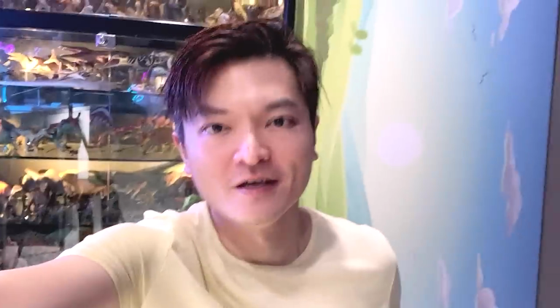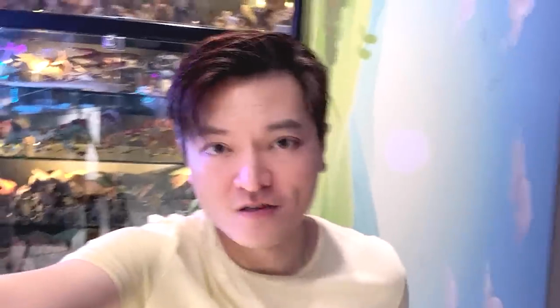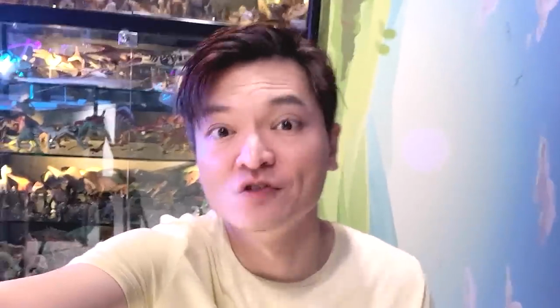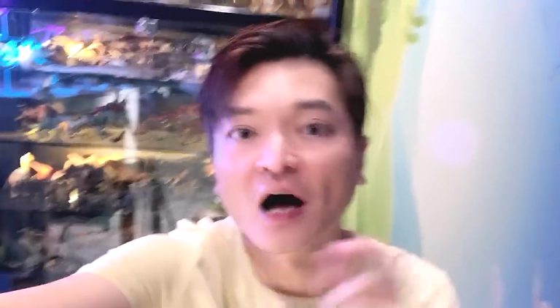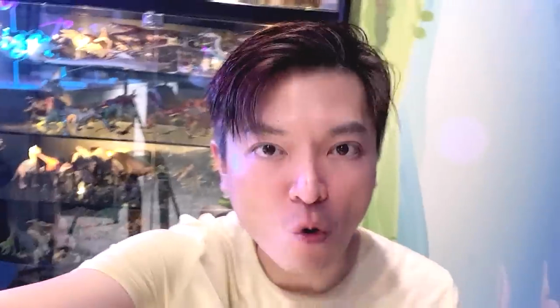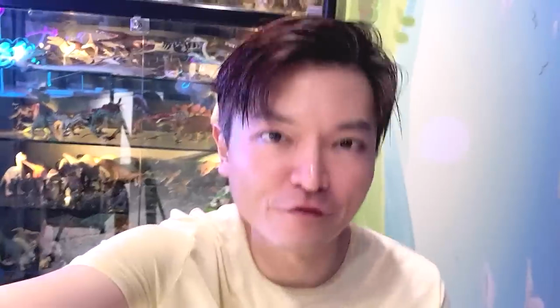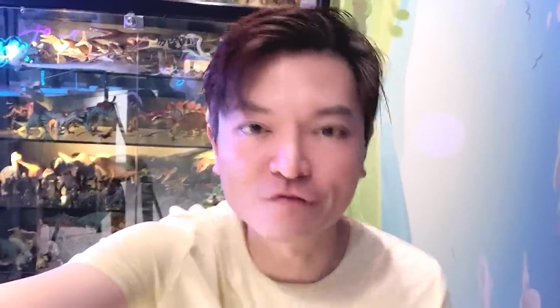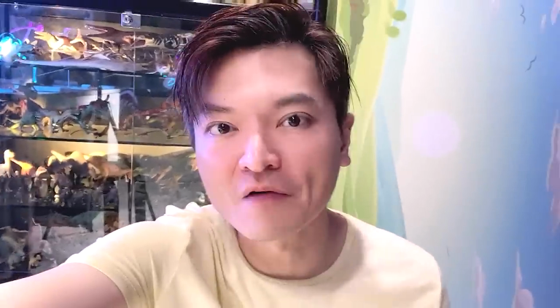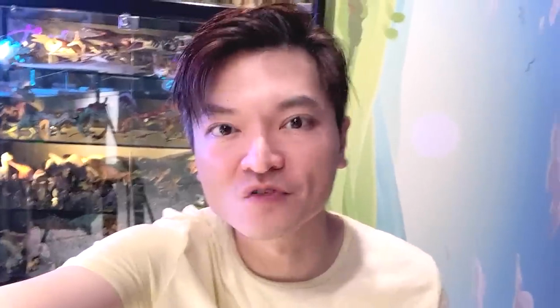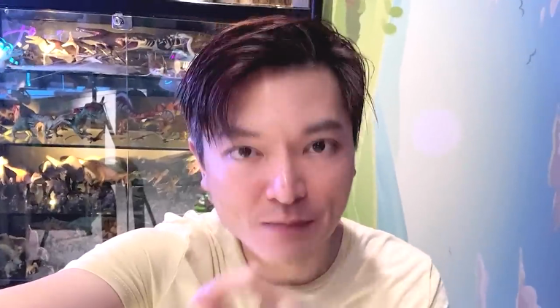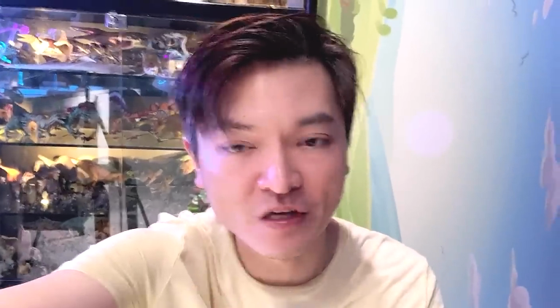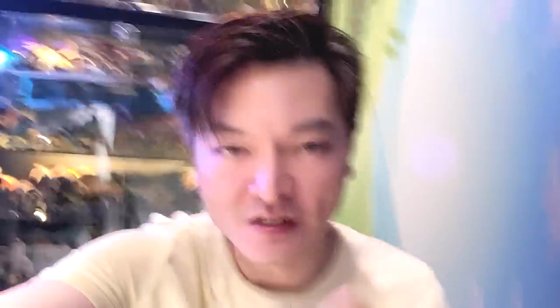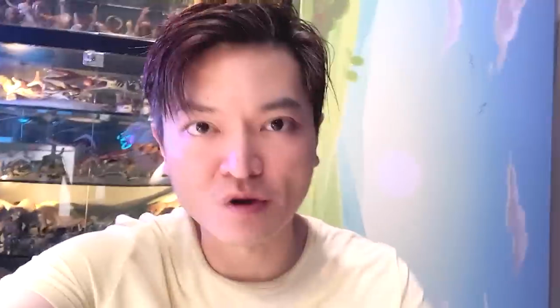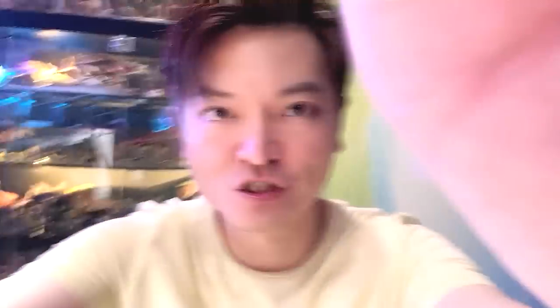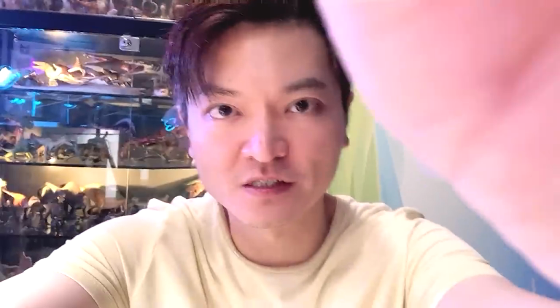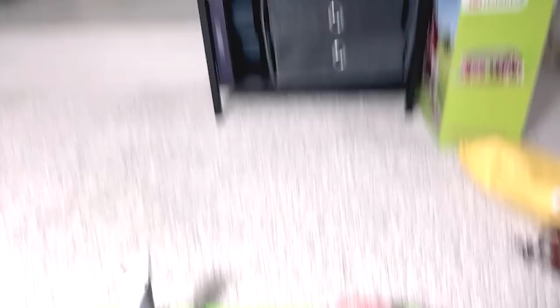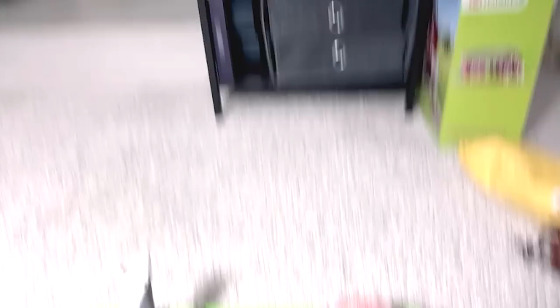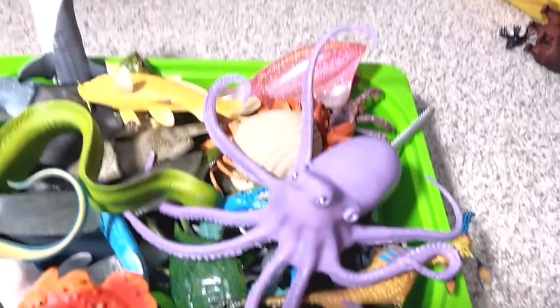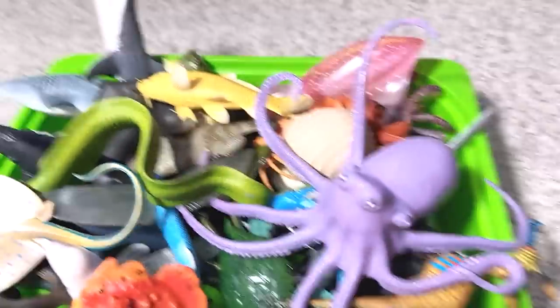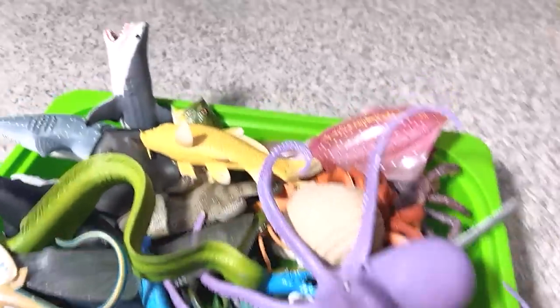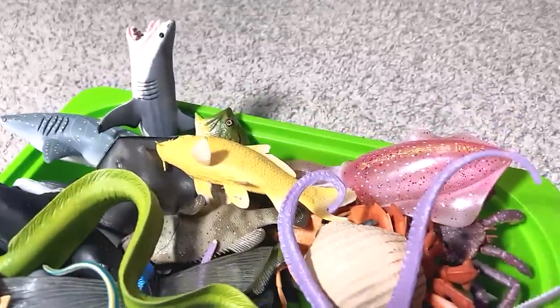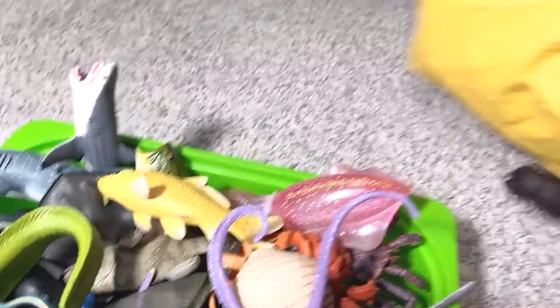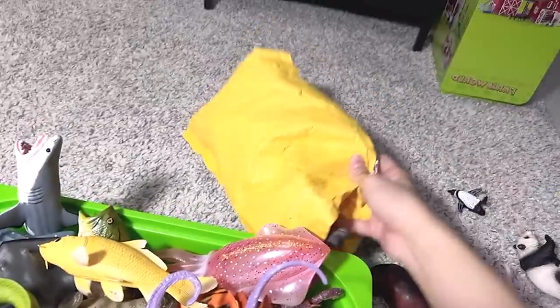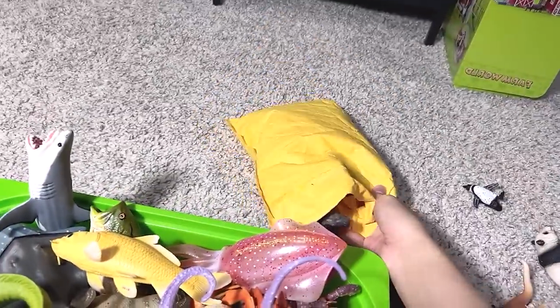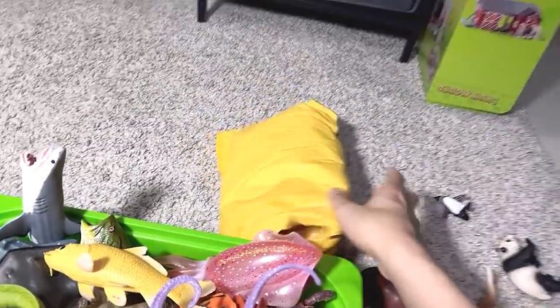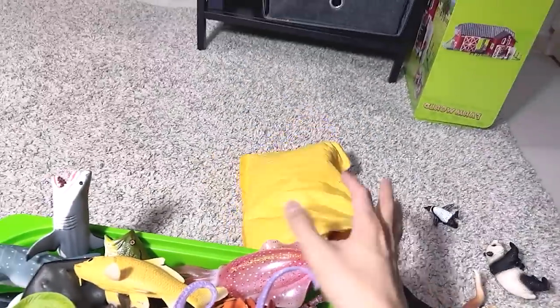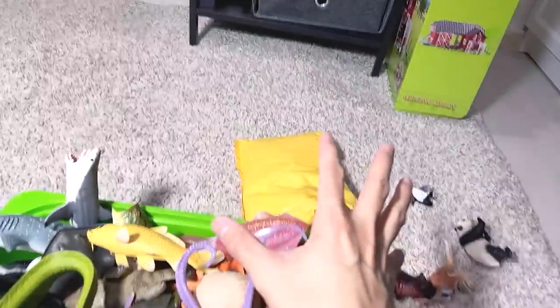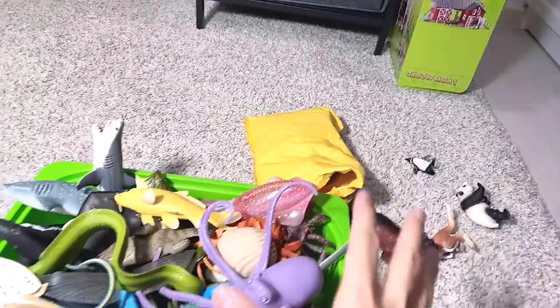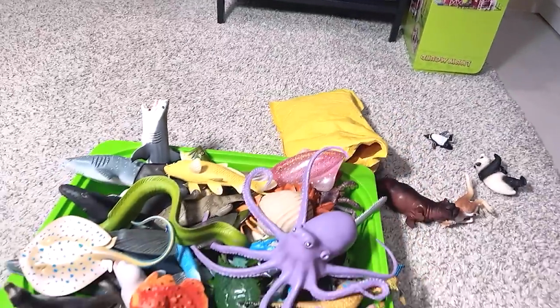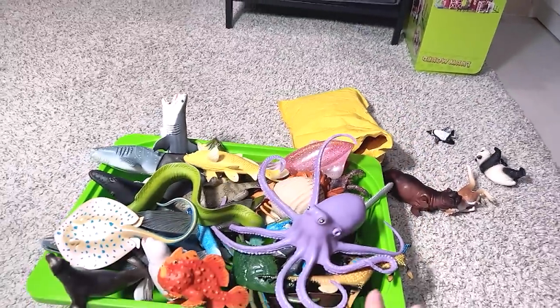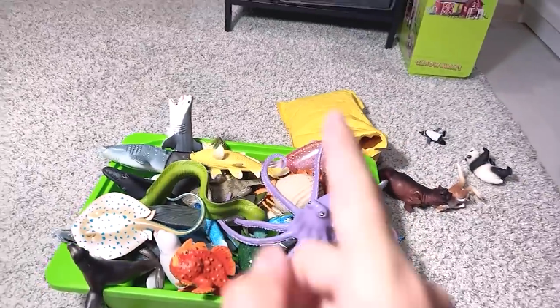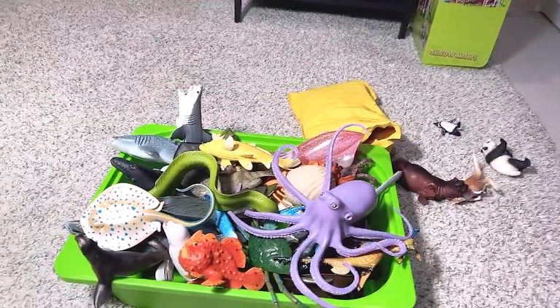Hey guys, I'm Dan, and today I have over 50 different wild animals and sea animal figurines inside the box. Check this out — it's right over here, and we have a pack of new figures sent to us by a fan, so let's get right into it.